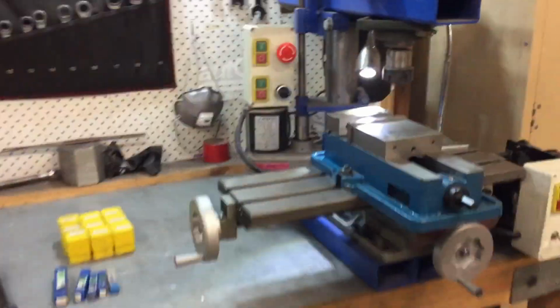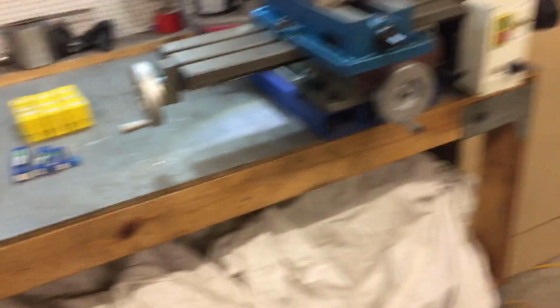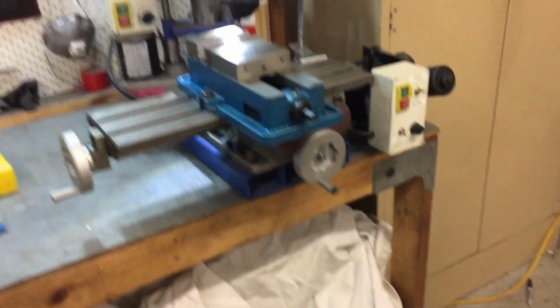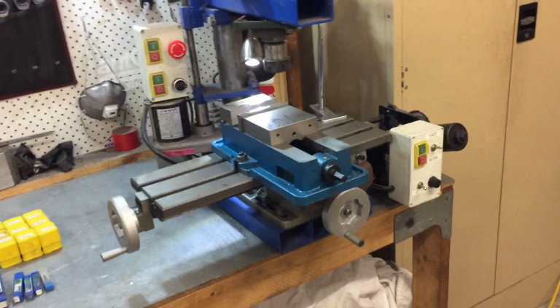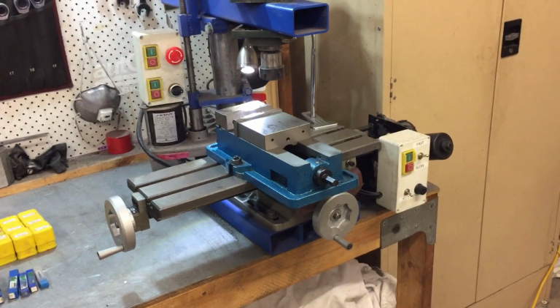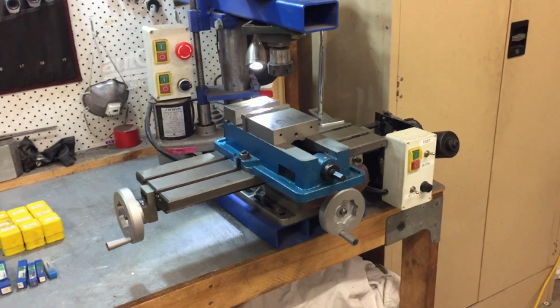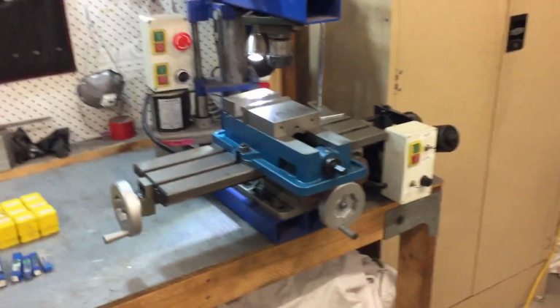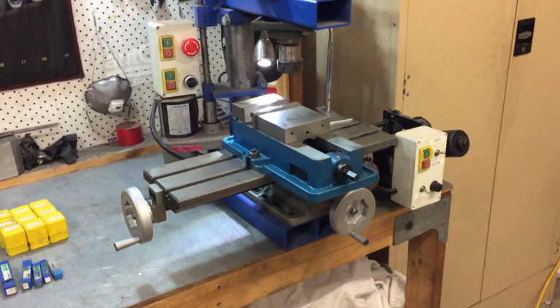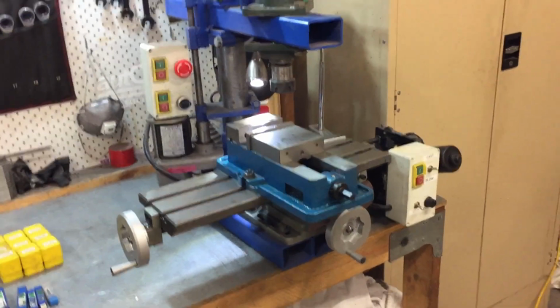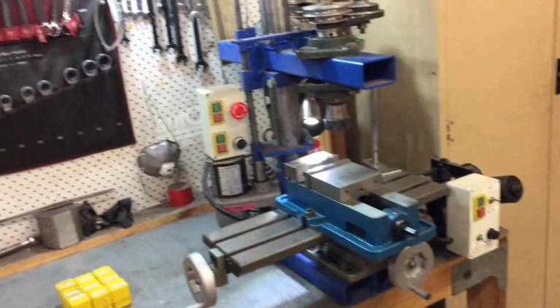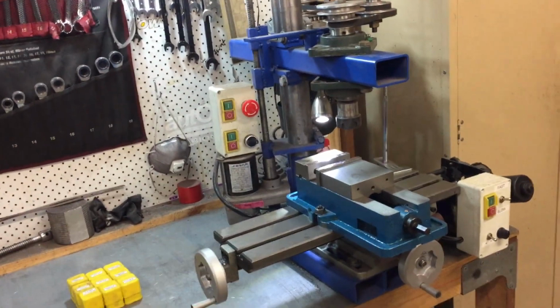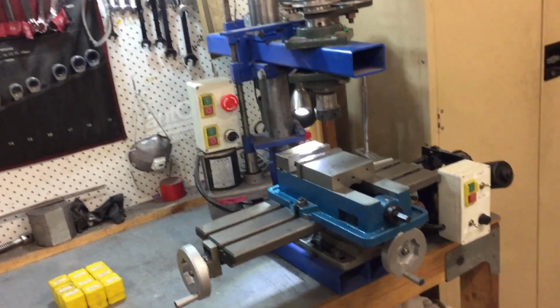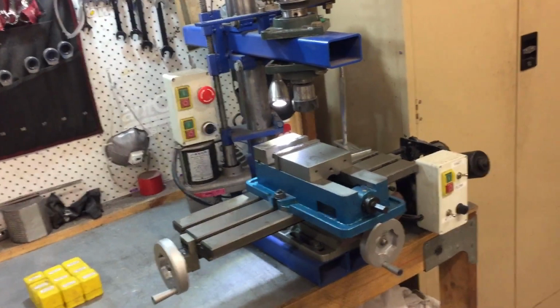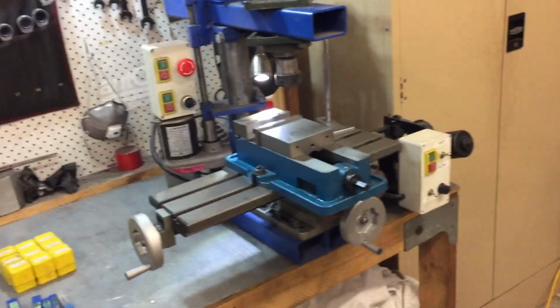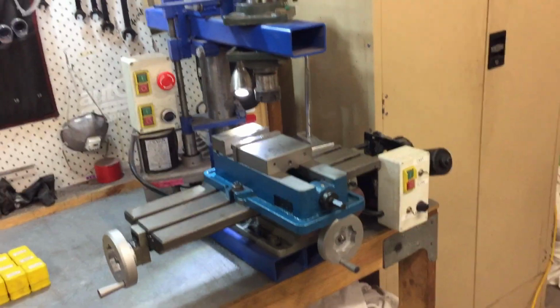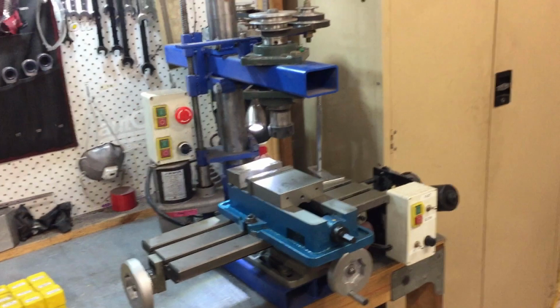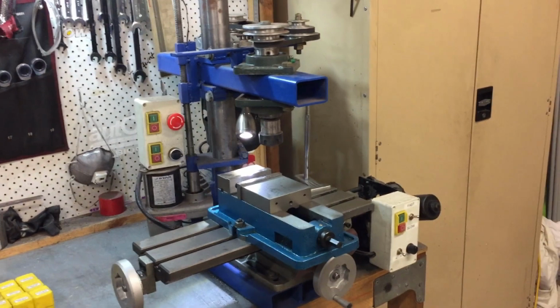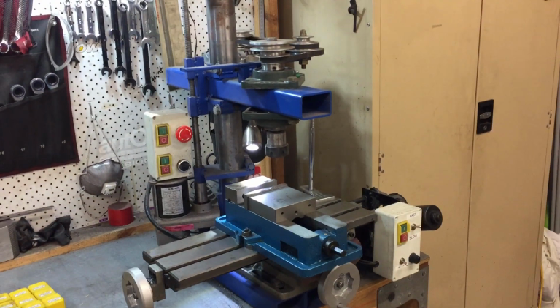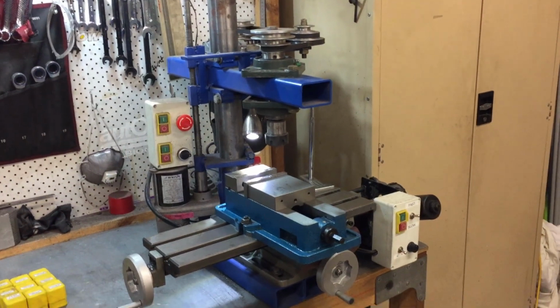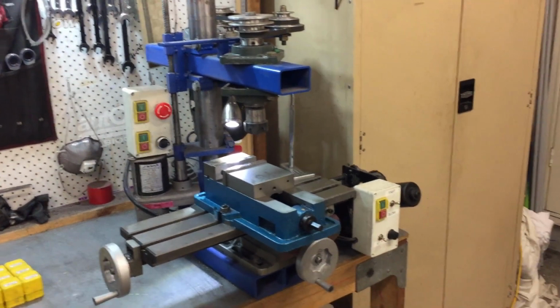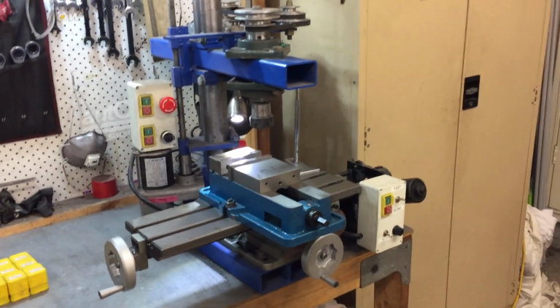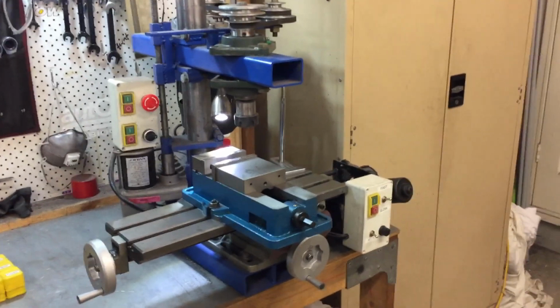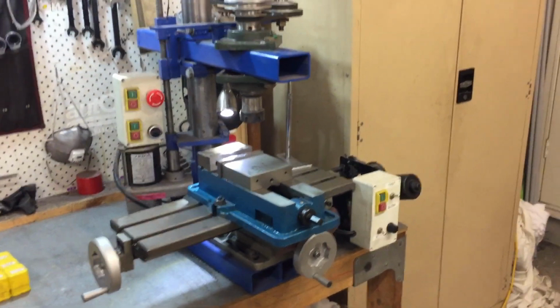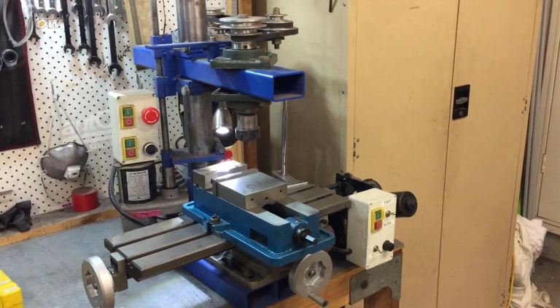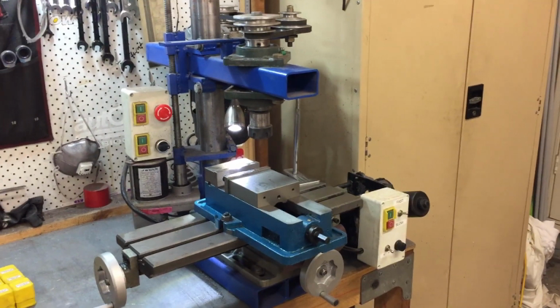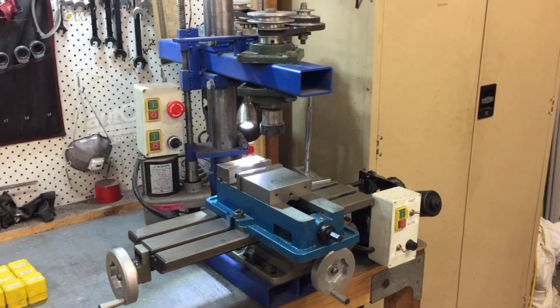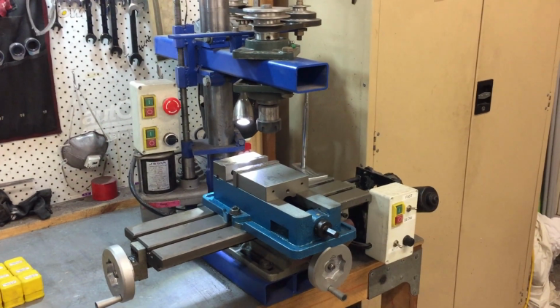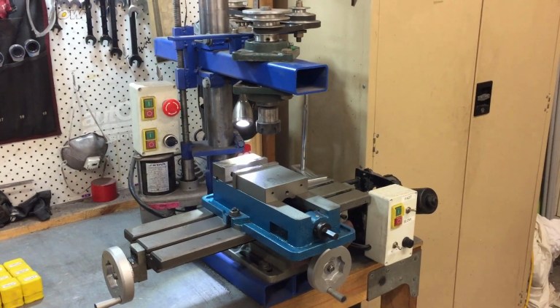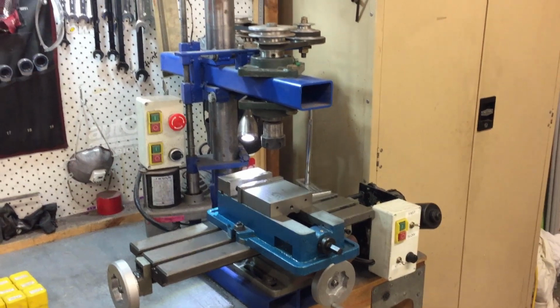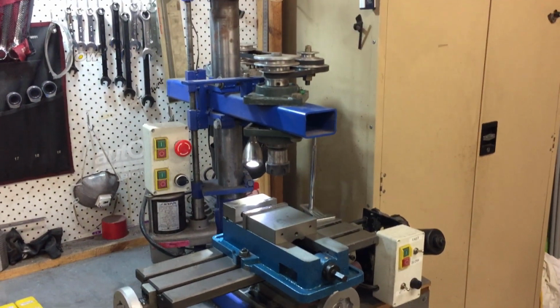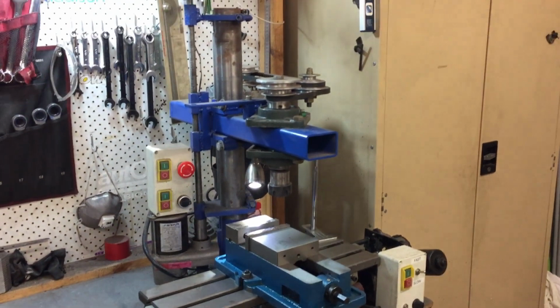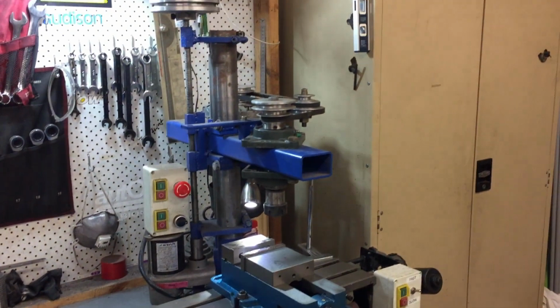If you've got any questions or want to know anything else, just hit me up and let me know. But yeah, that's my homemade milling machine — I just thought I'd give you a bit of a walk around instead of just showing you me putting it together.